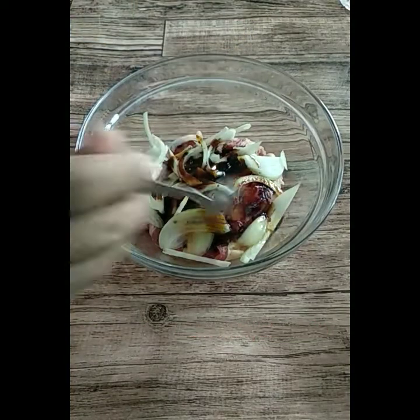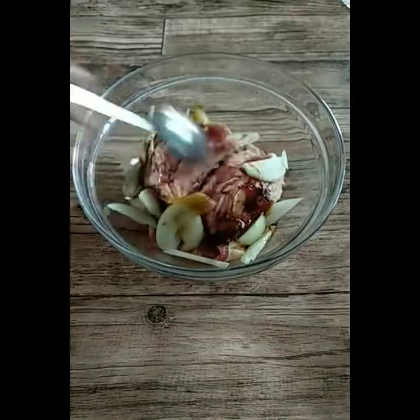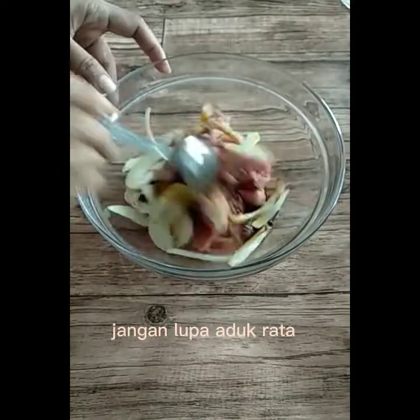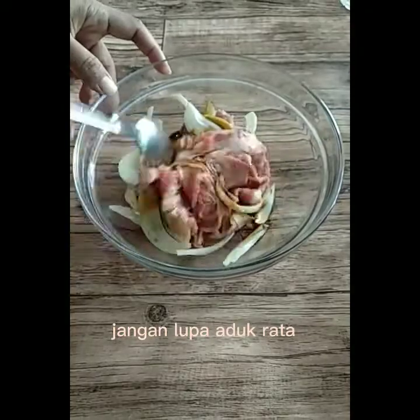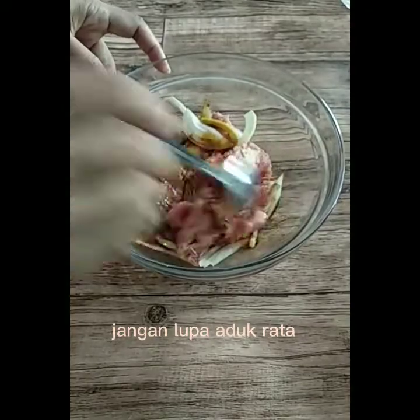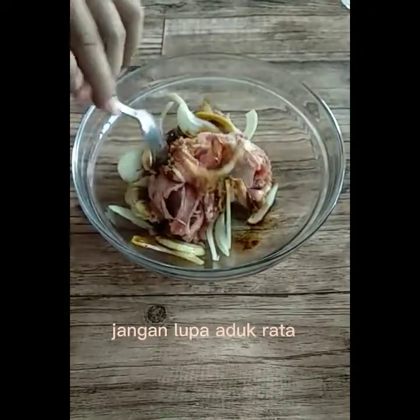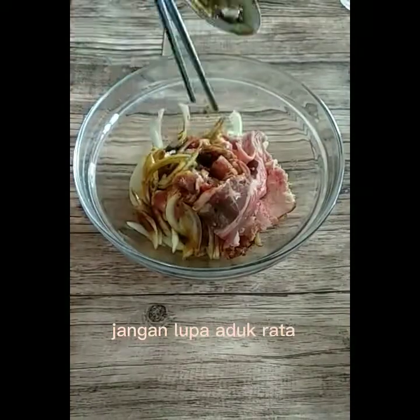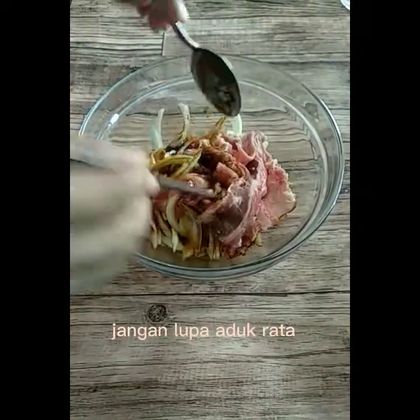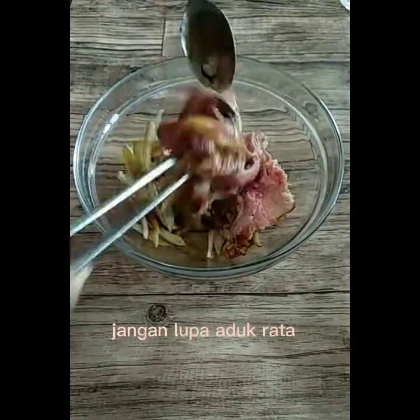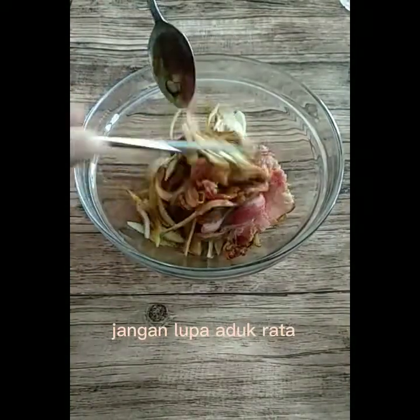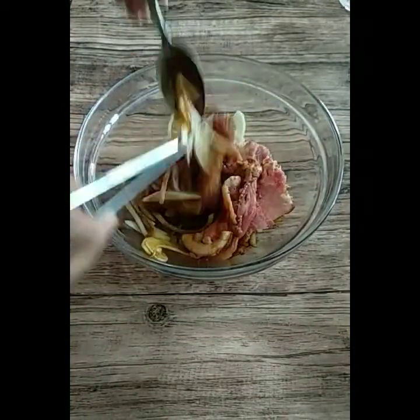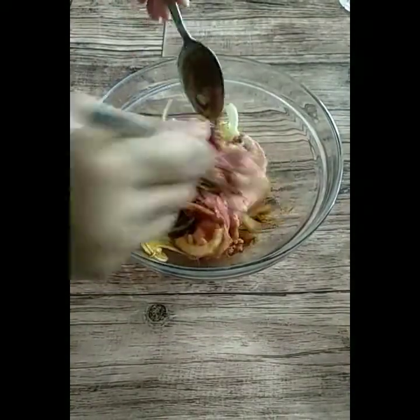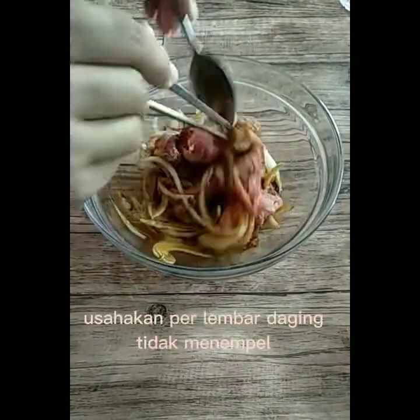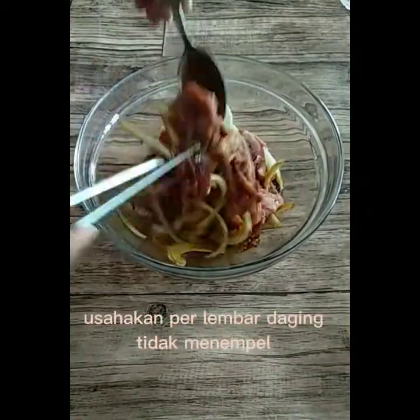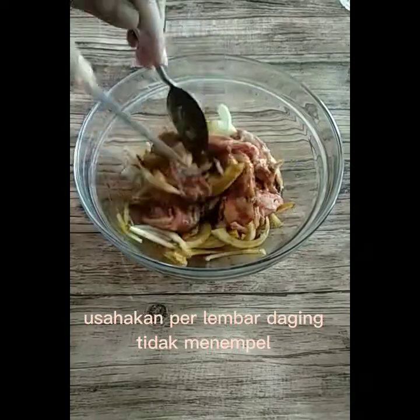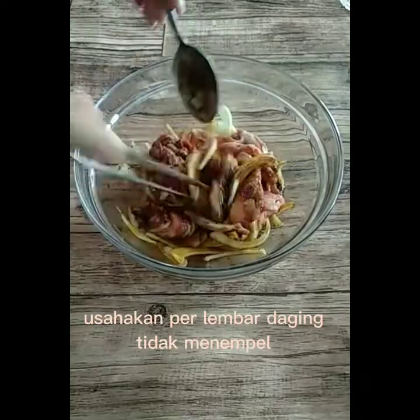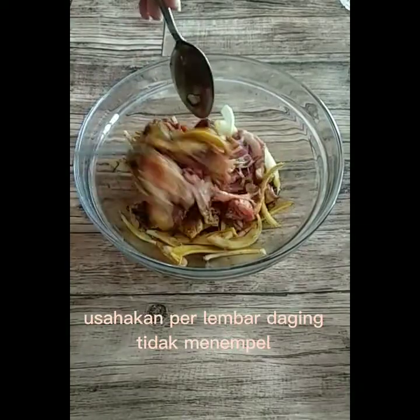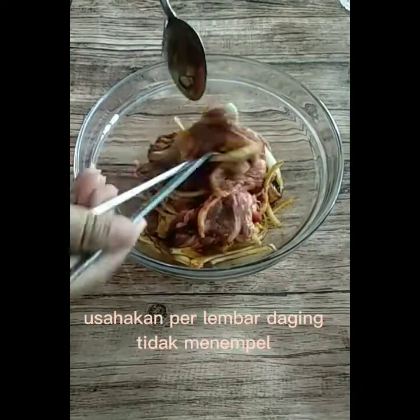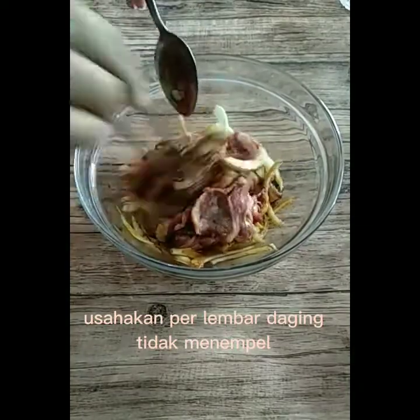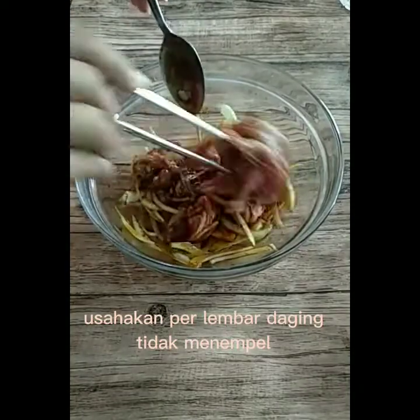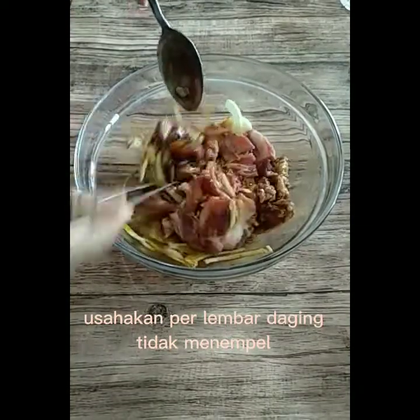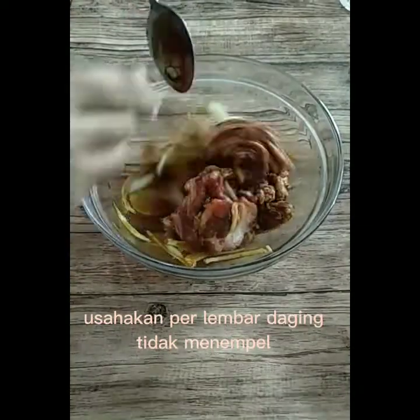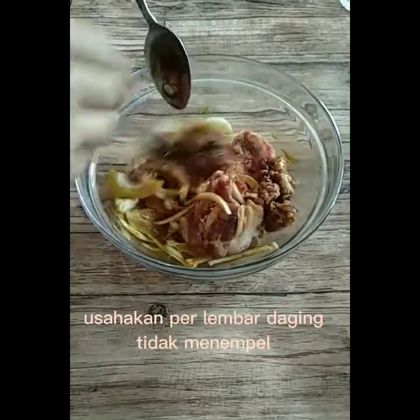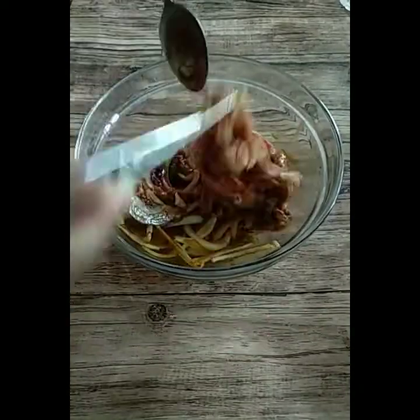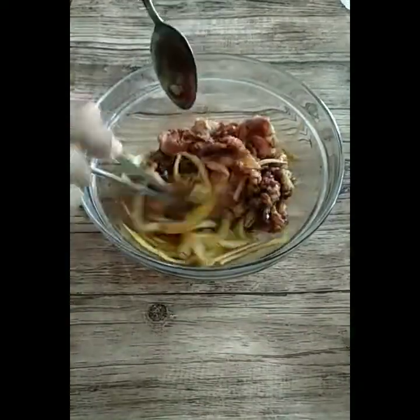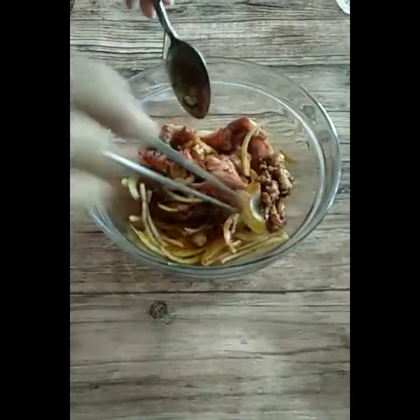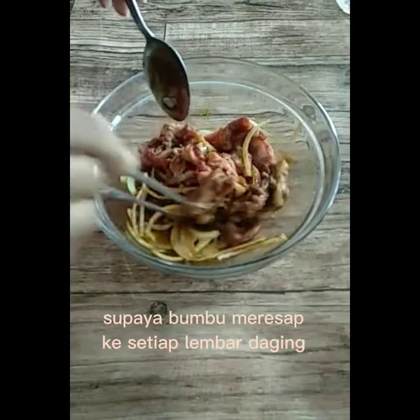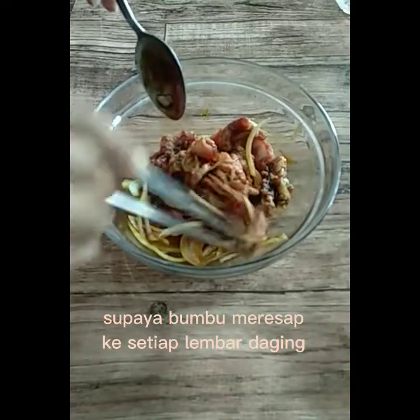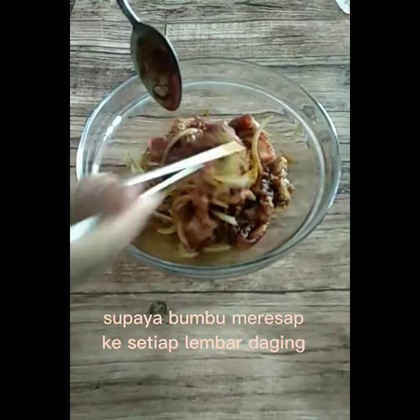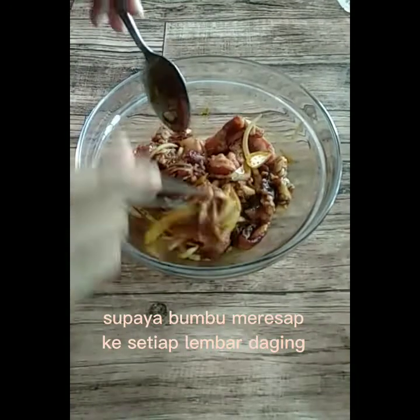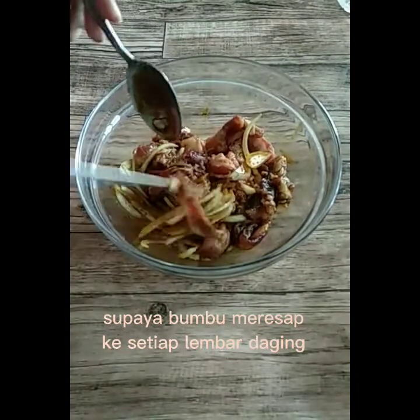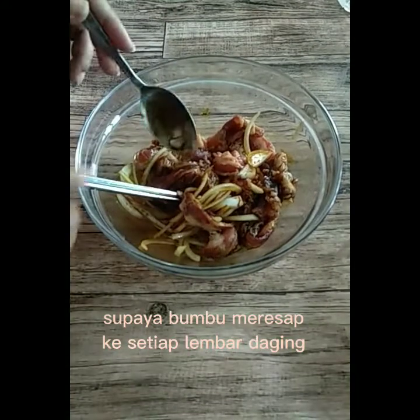Jangan lupa aduk rata. Usahakan per lembar daging tidak menempel, supaya bumbu meresap ke setiap lembar daging.